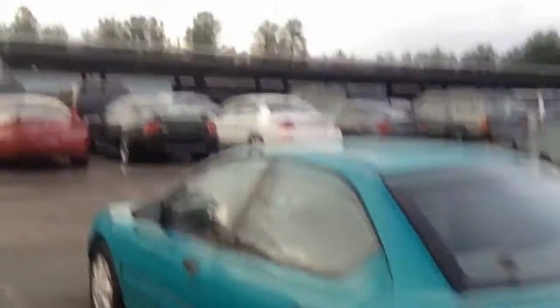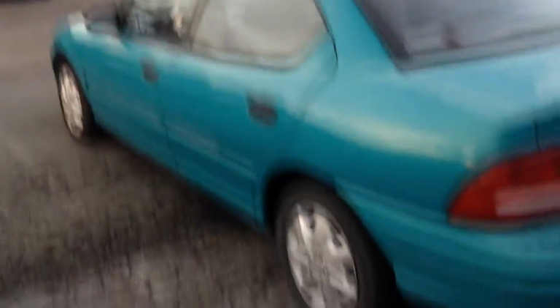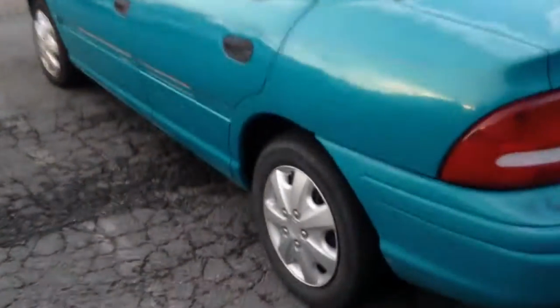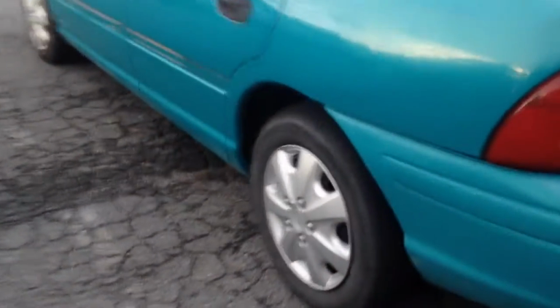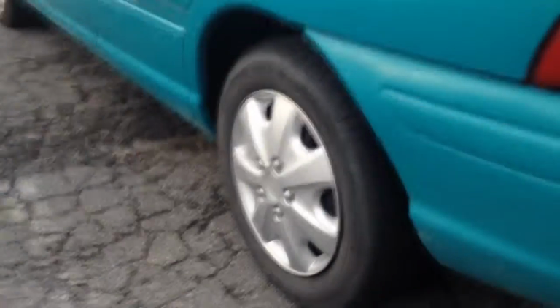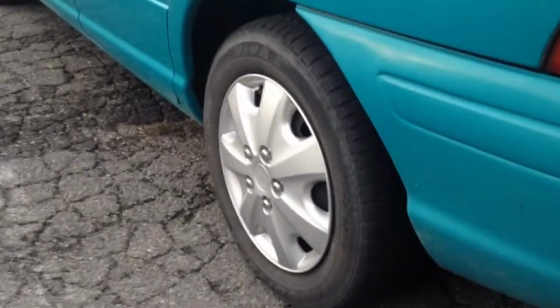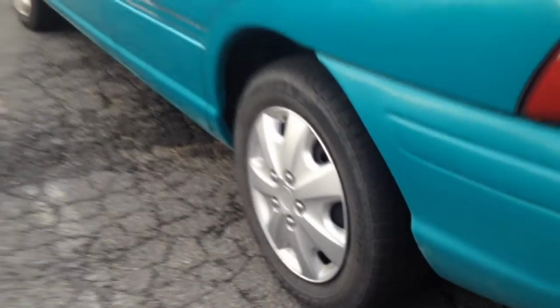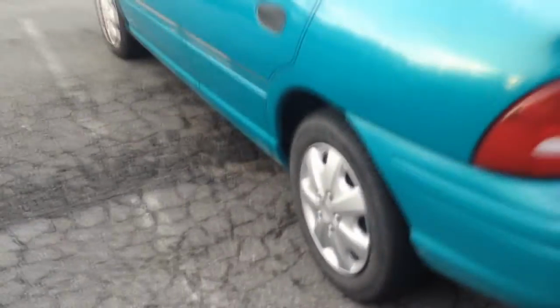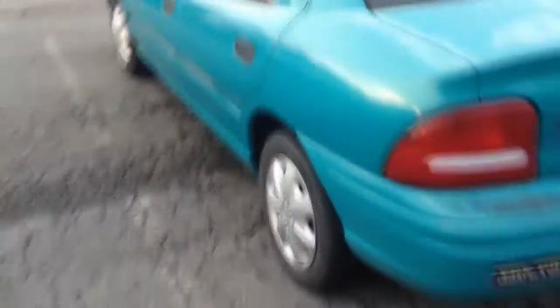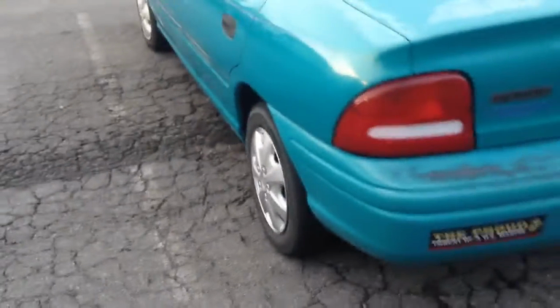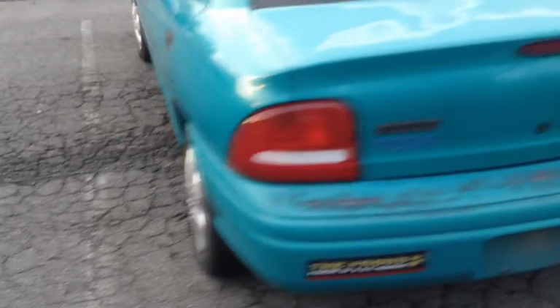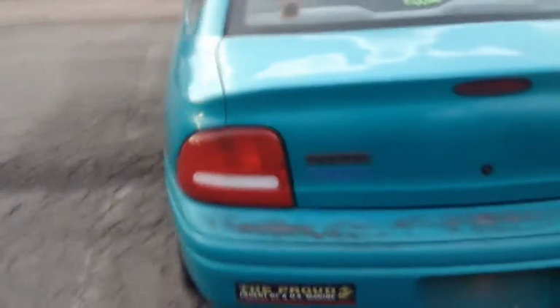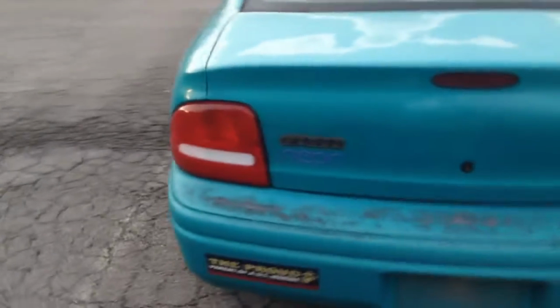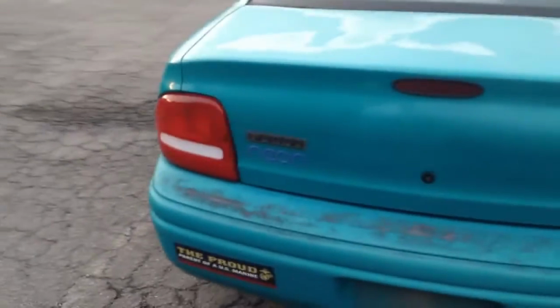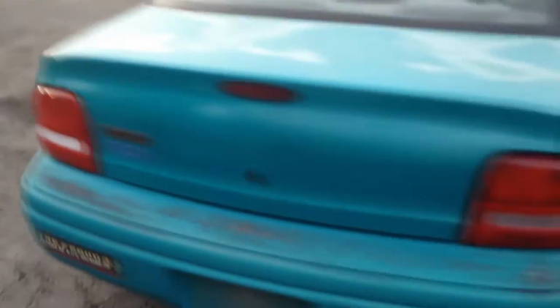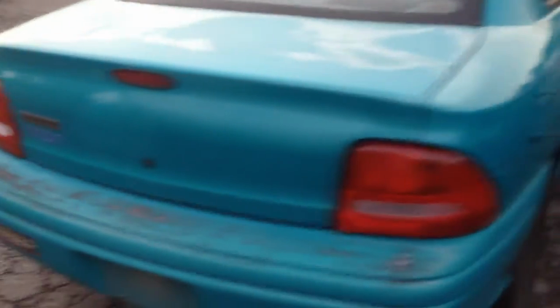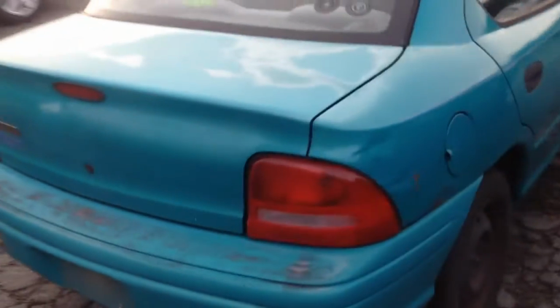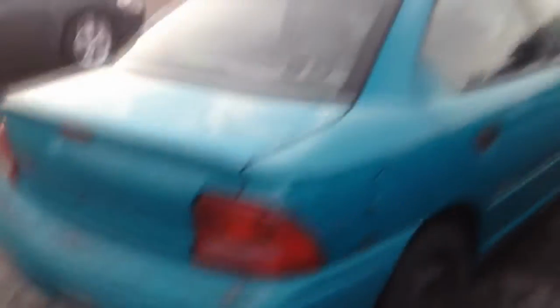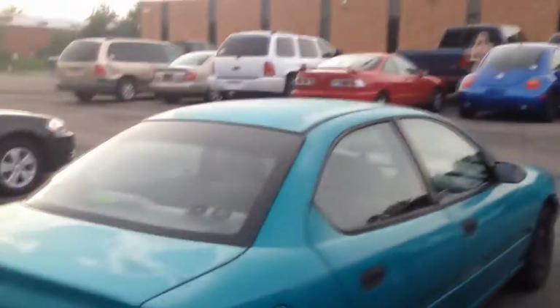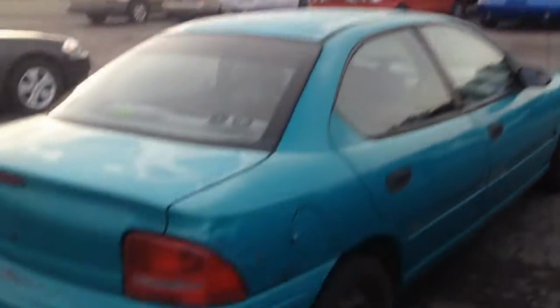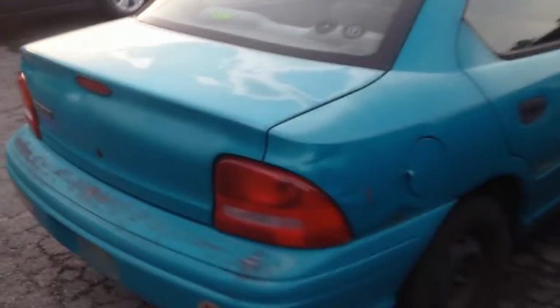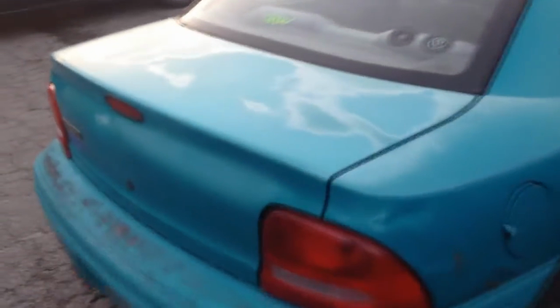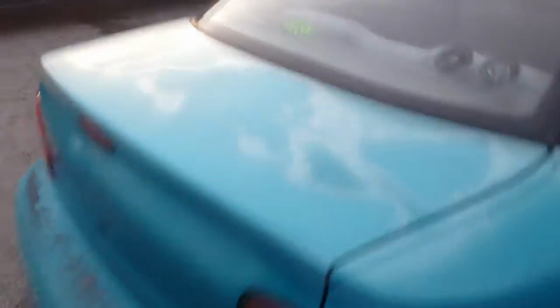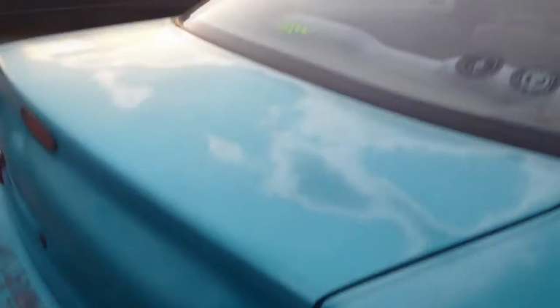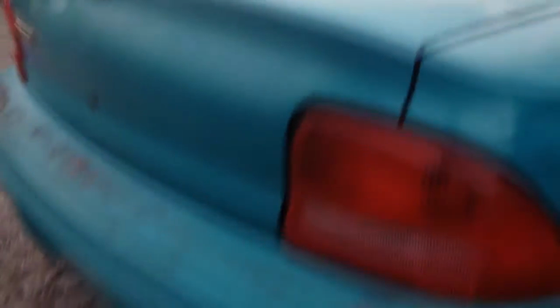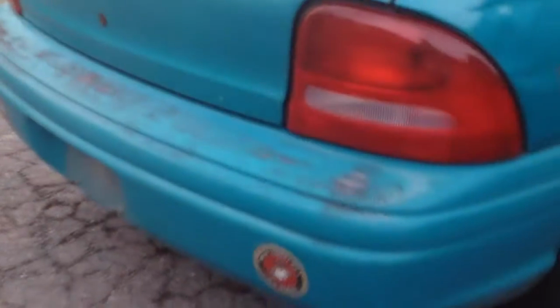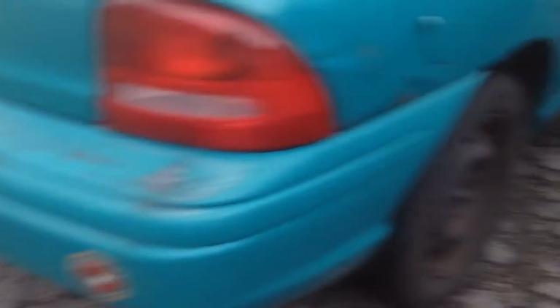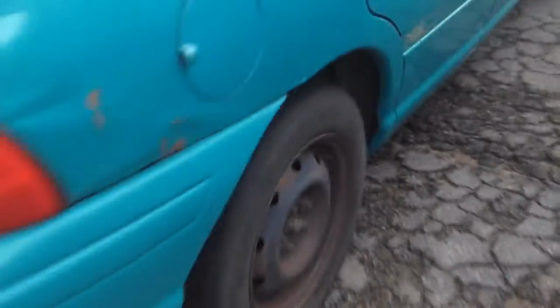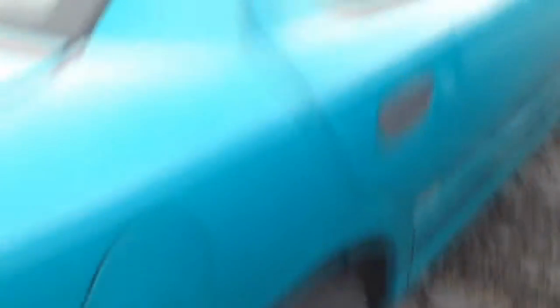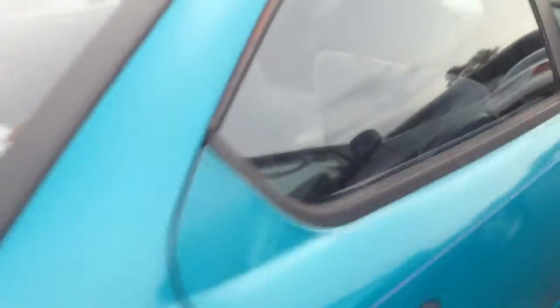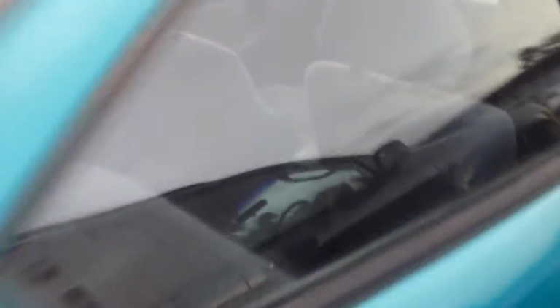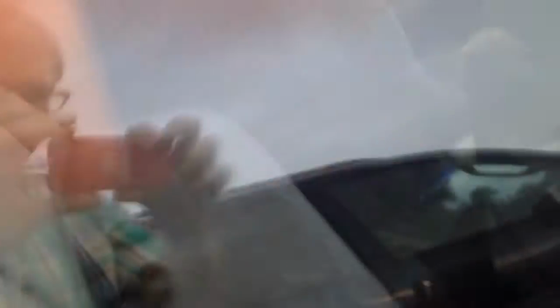It does have aftermarket hubcaps and rear drum brakes. You can see the paint fade, and it's missing a hubcap on this side.